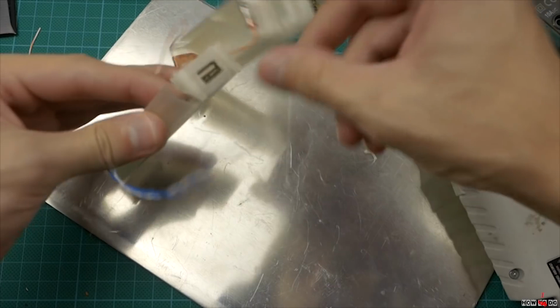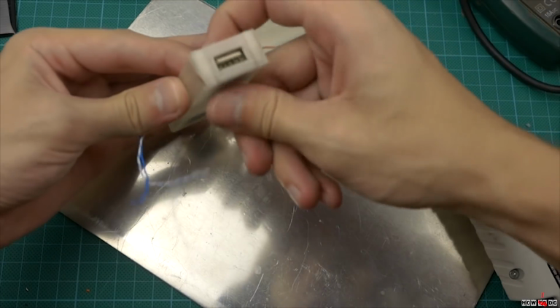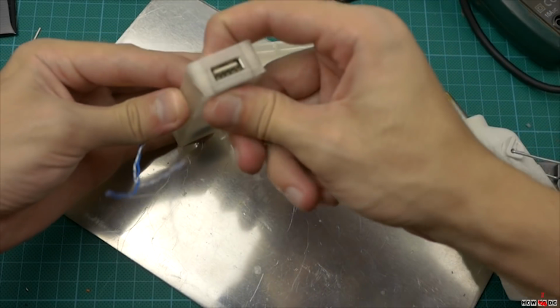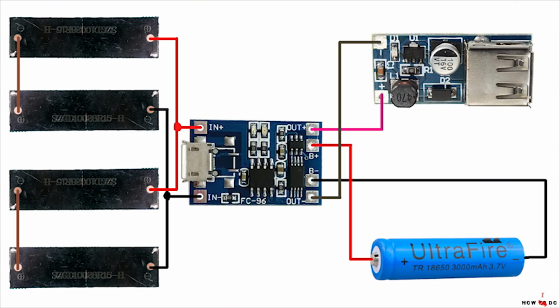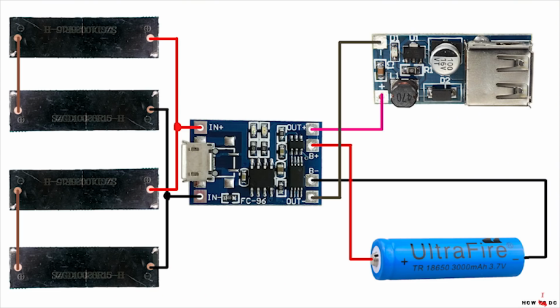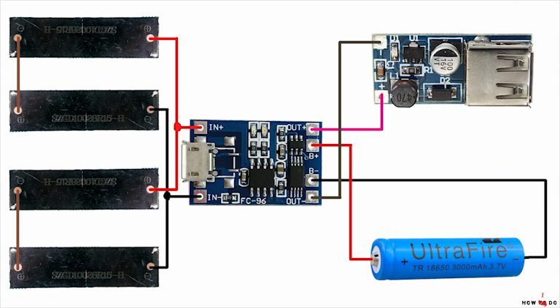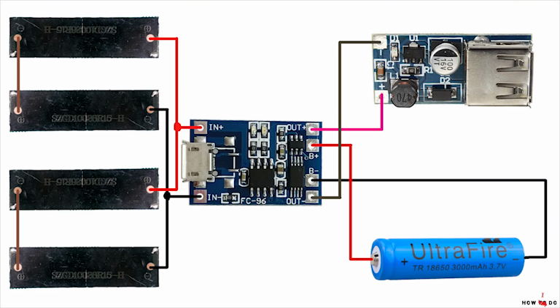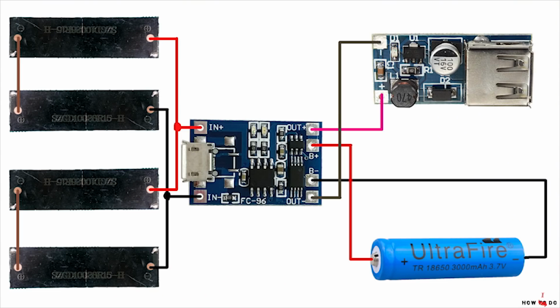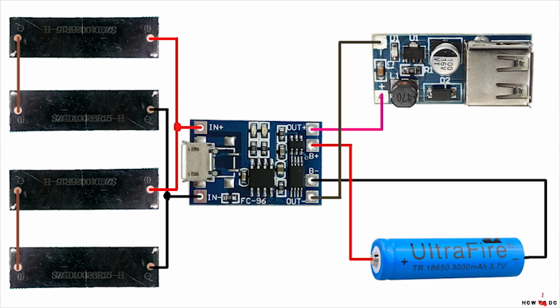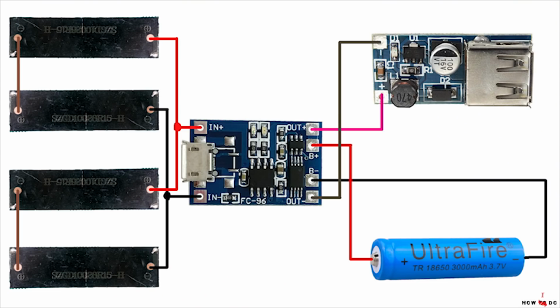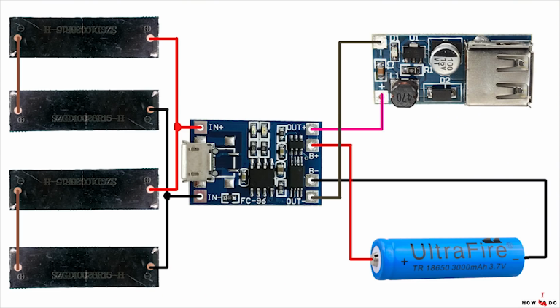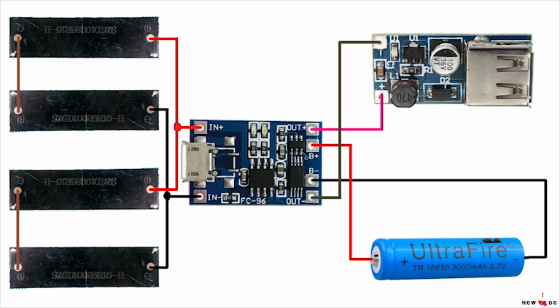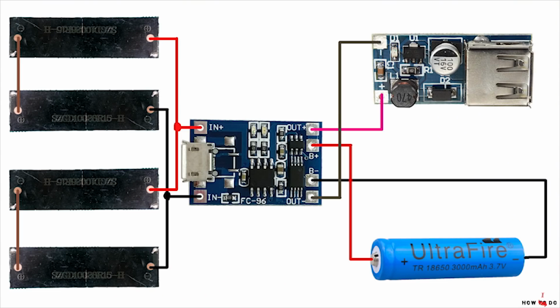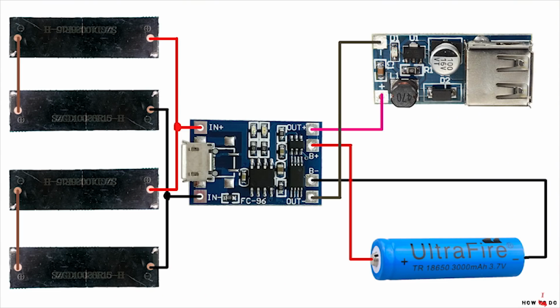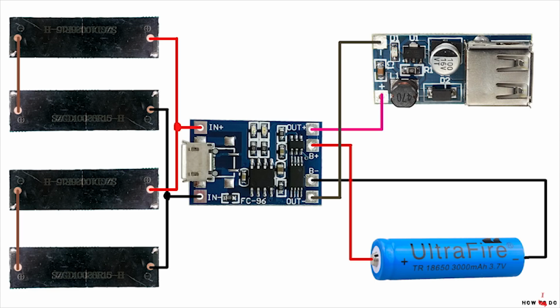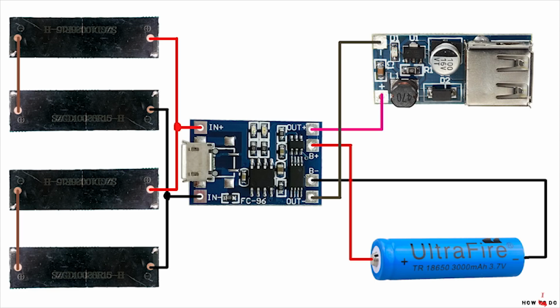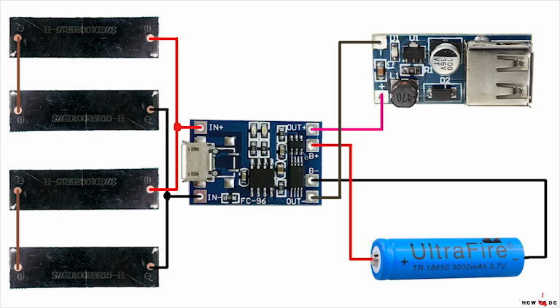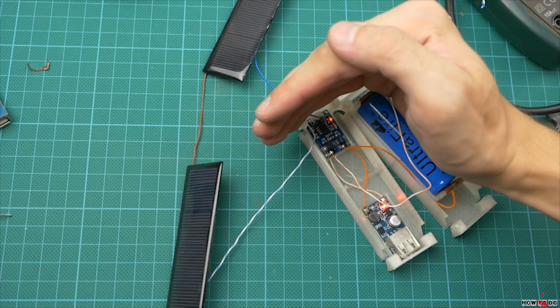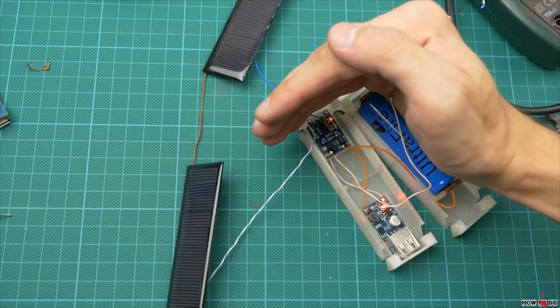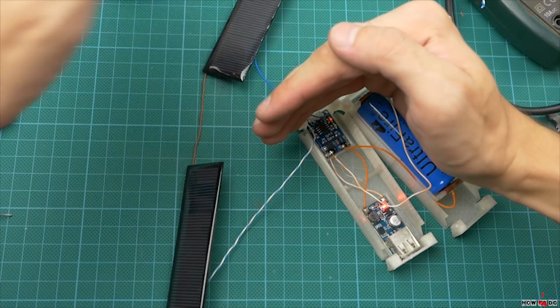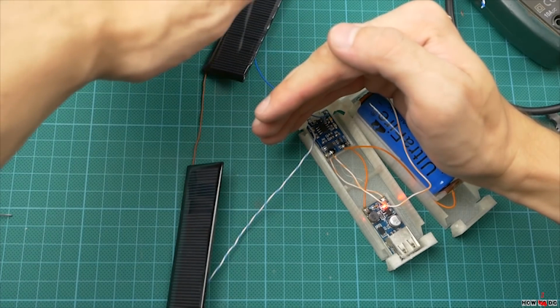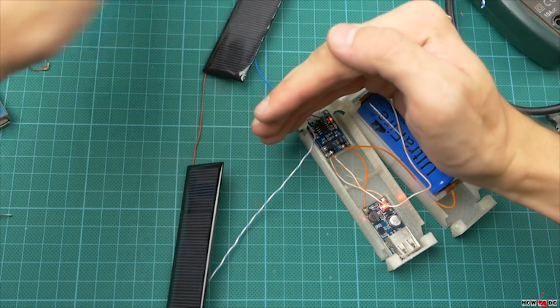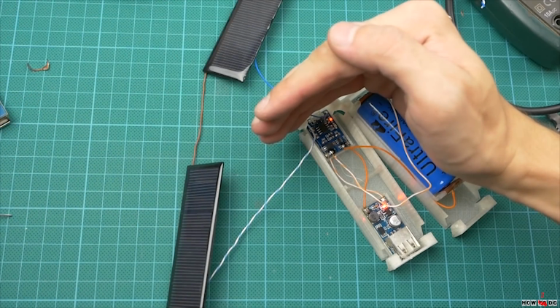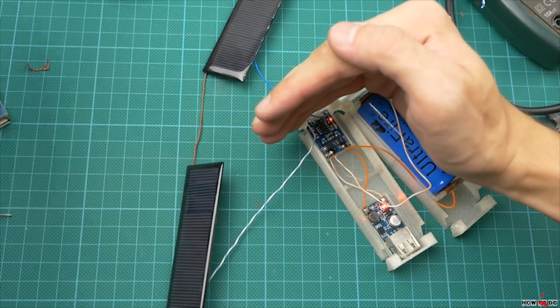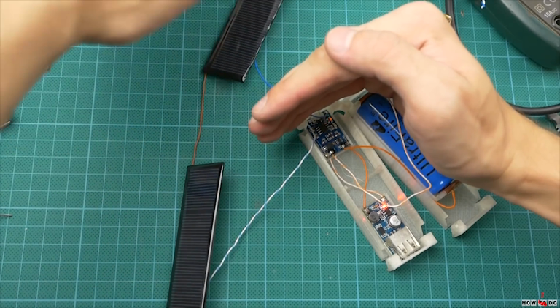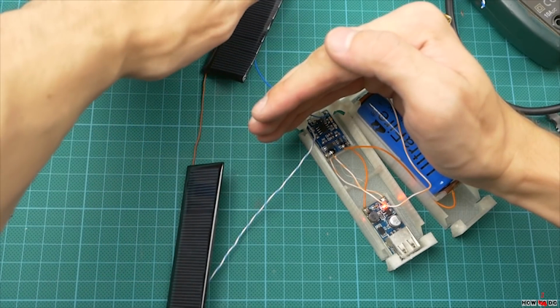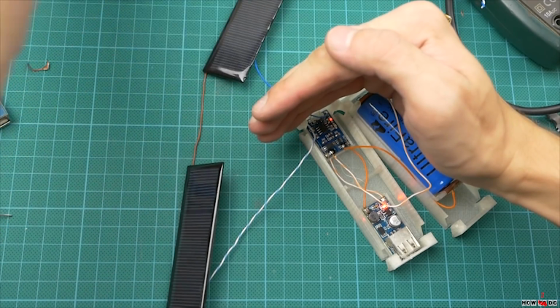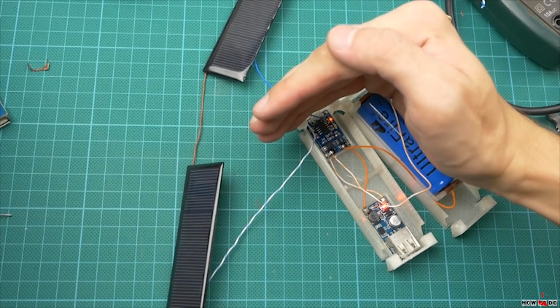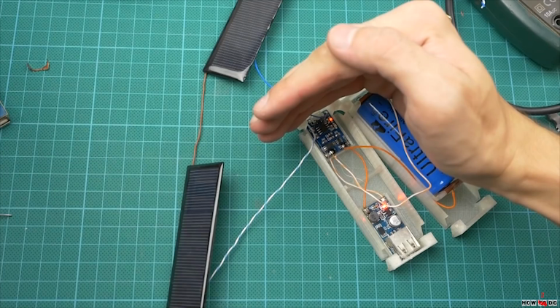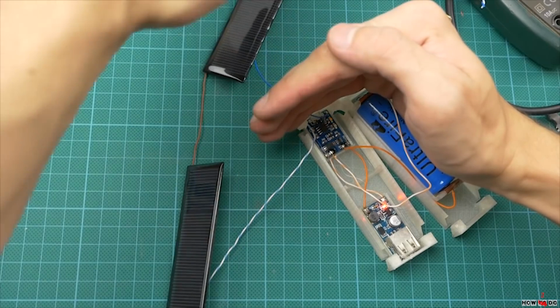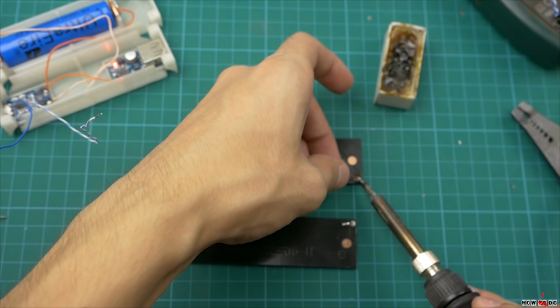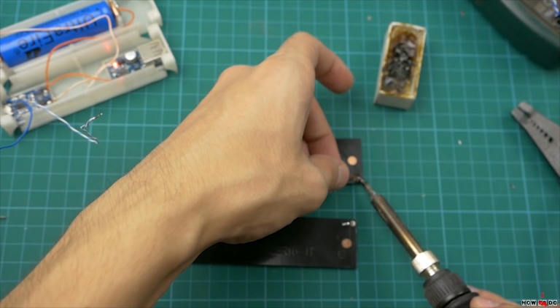I use a serial-parallel connection of solar panels, so on one end it's just a jumper, and on the other — plus and minus output.